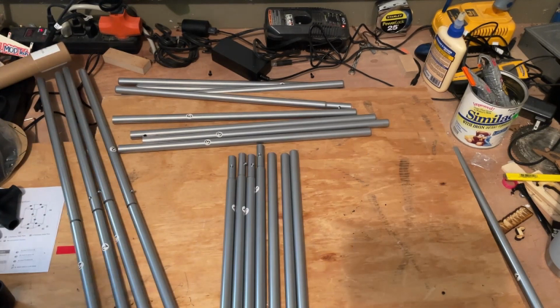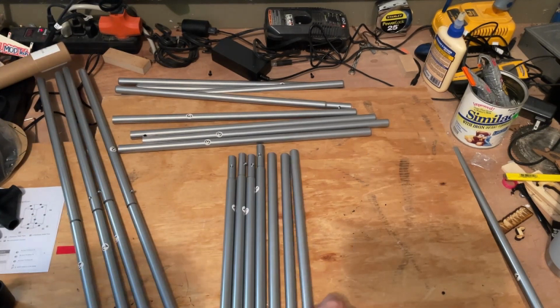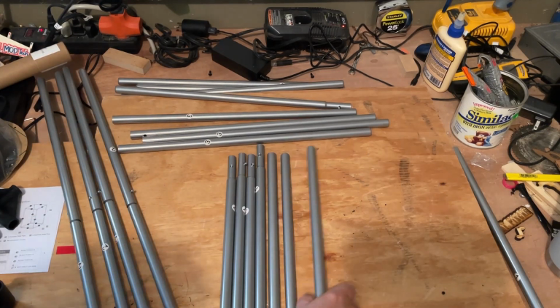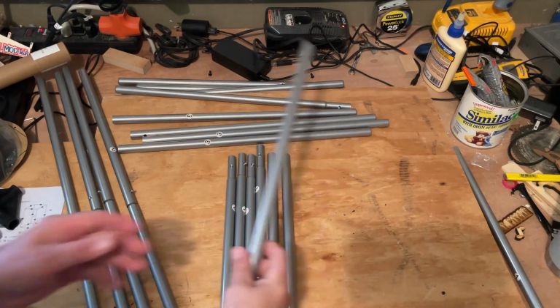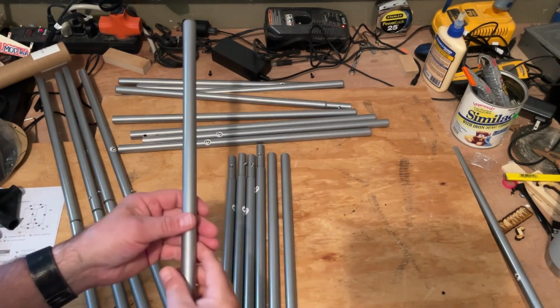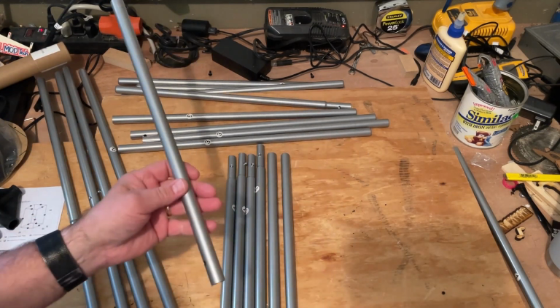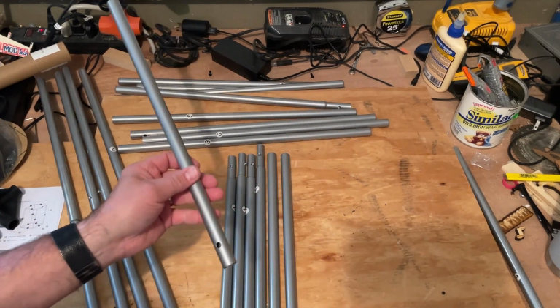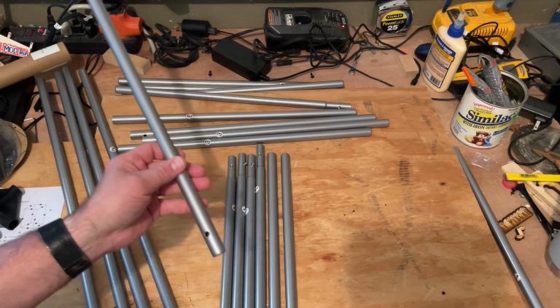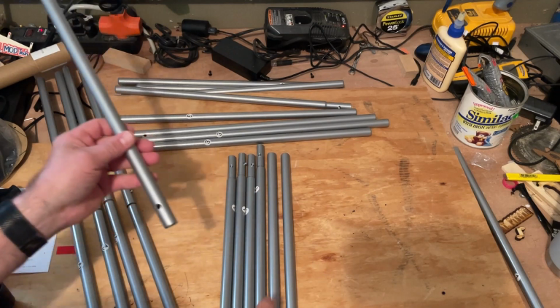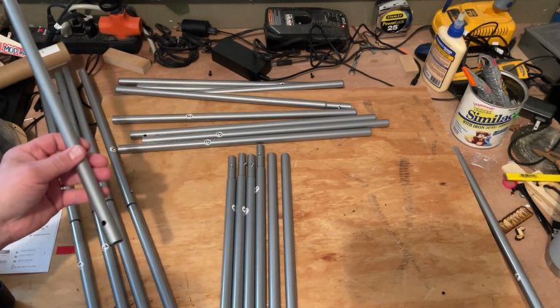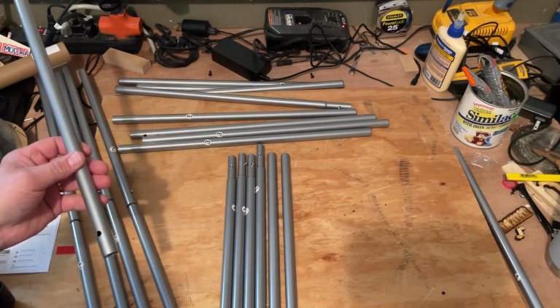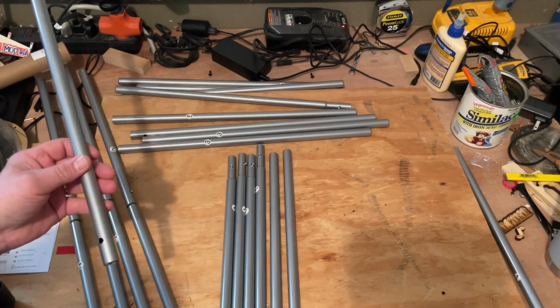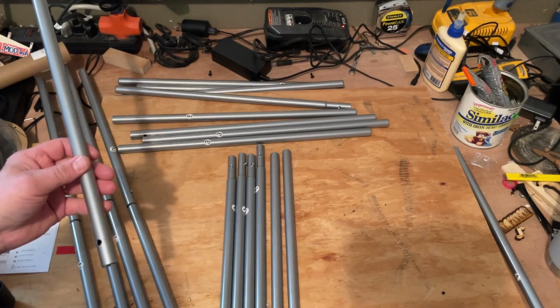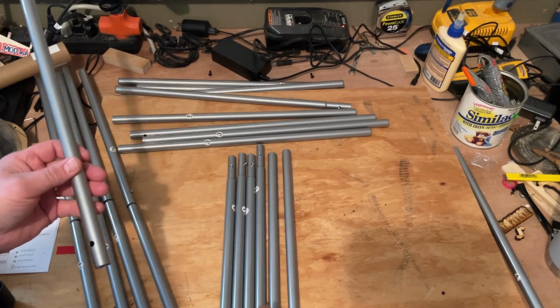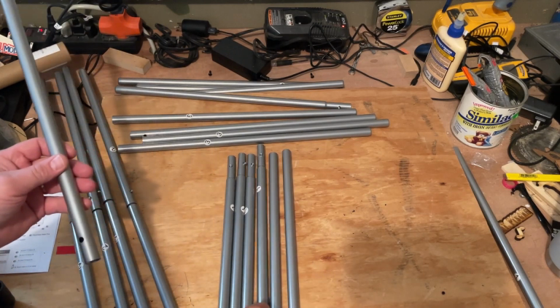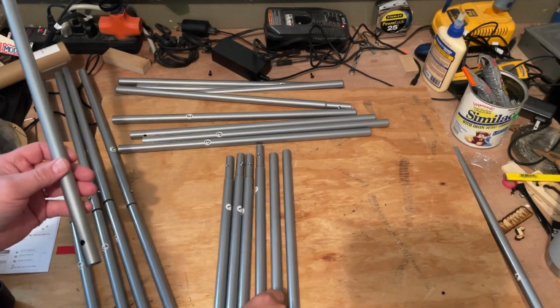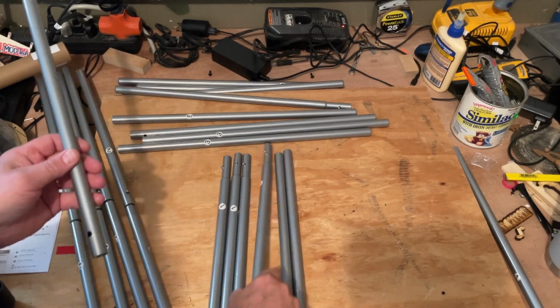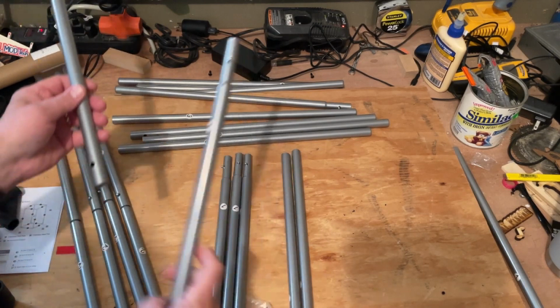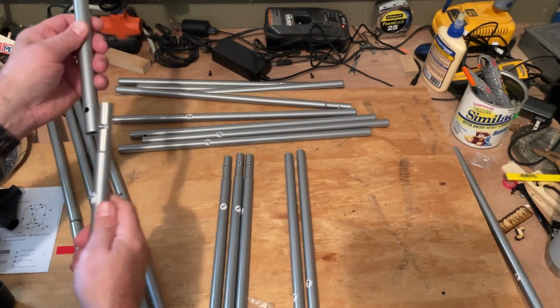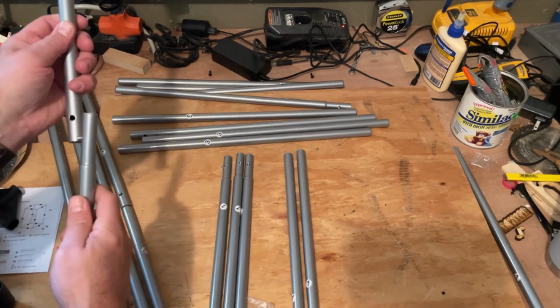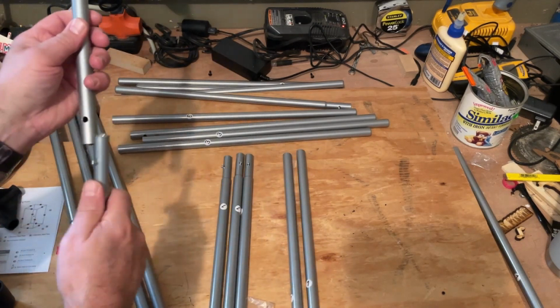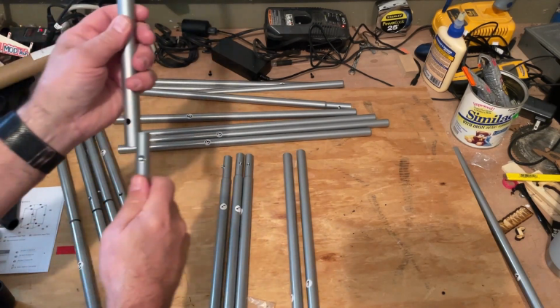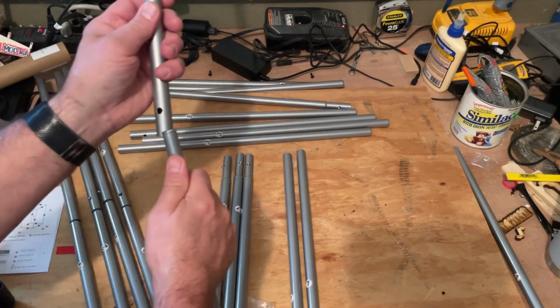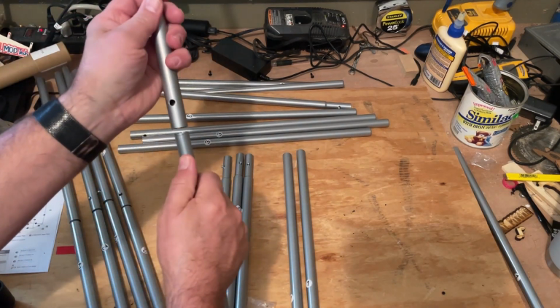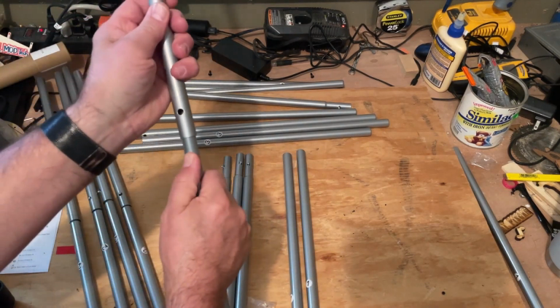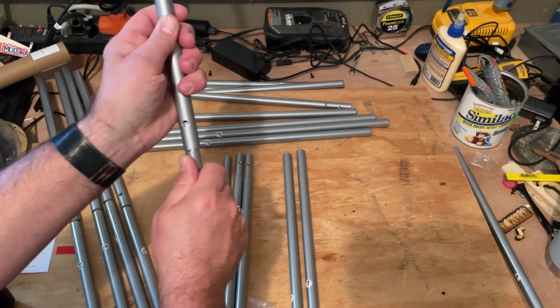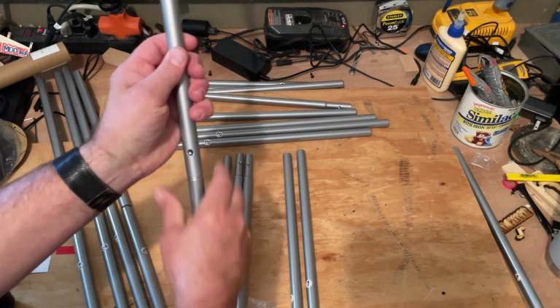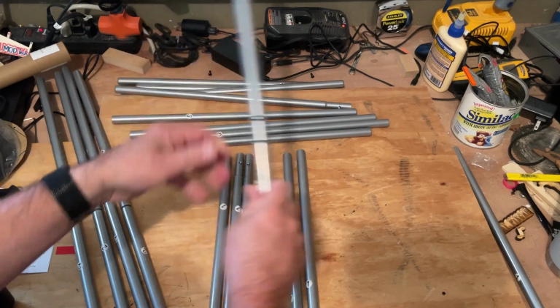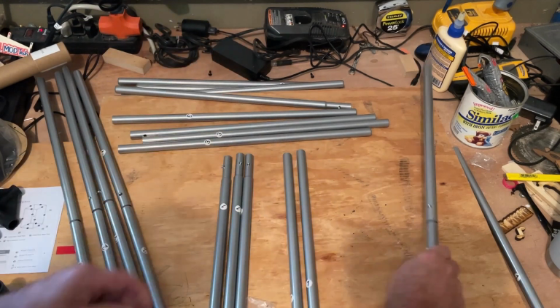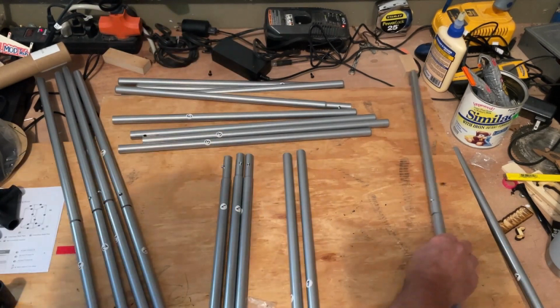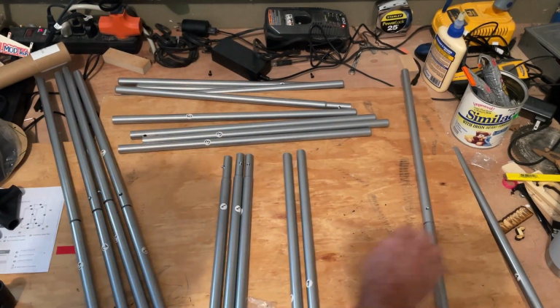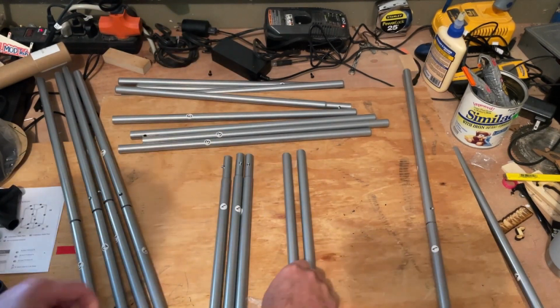Same step for the number ones, but I'm going to be slicker here. I know all my holes are at the bottom and all the connectors are up top, so that makes it even a little faster.